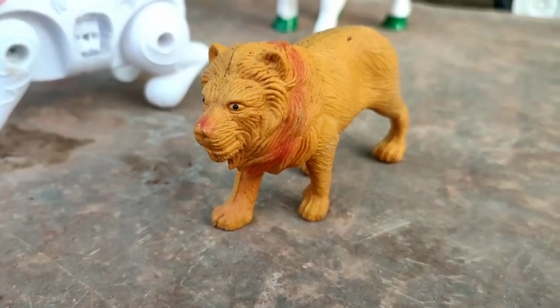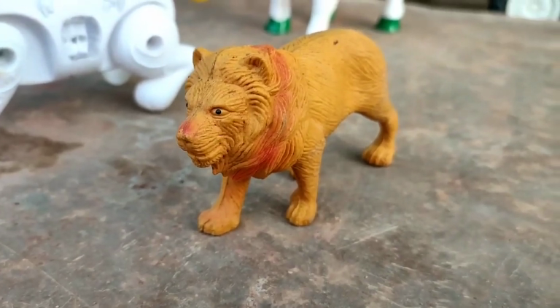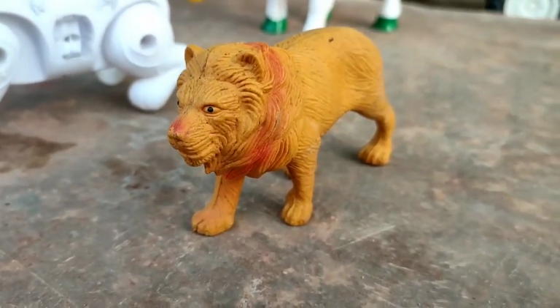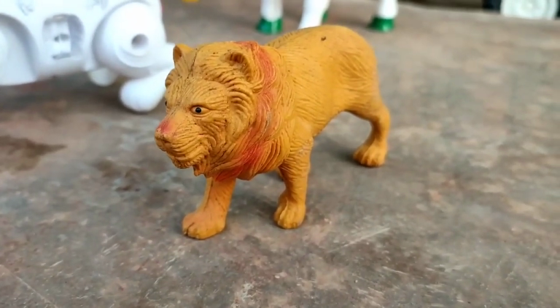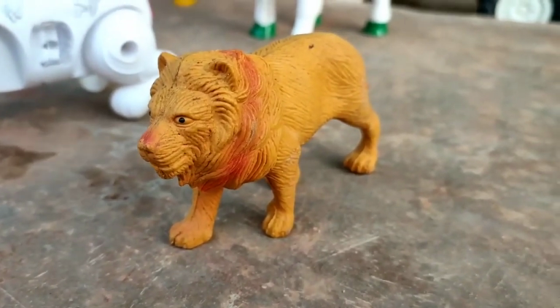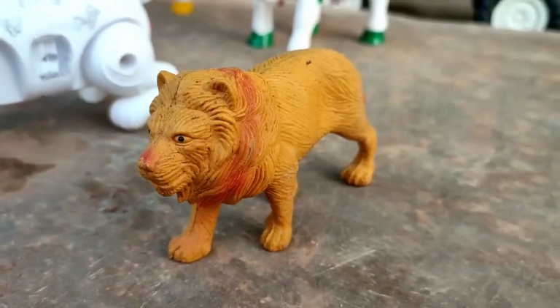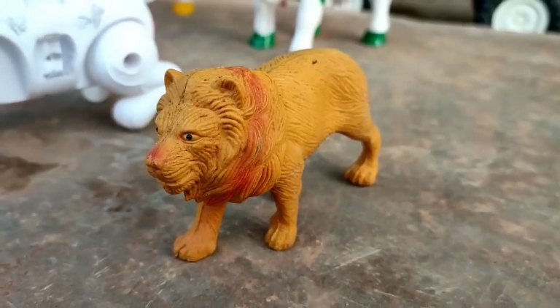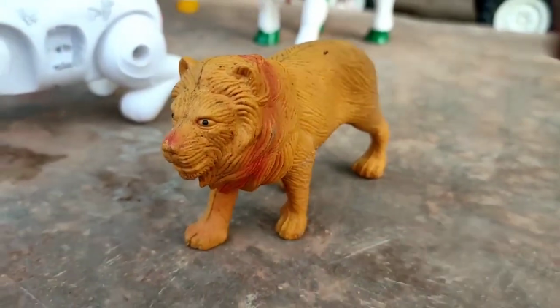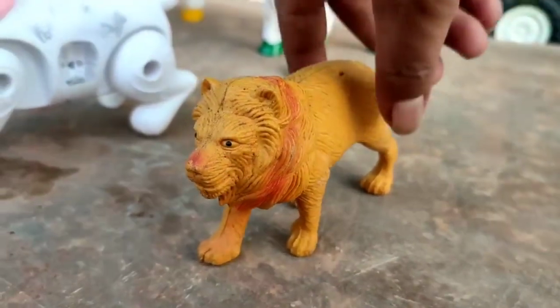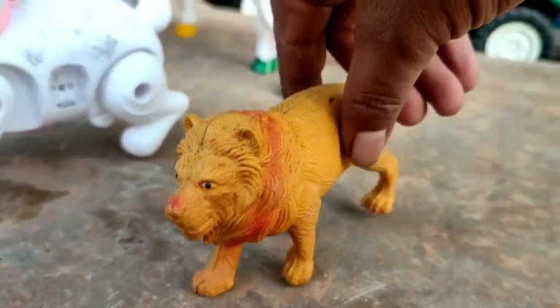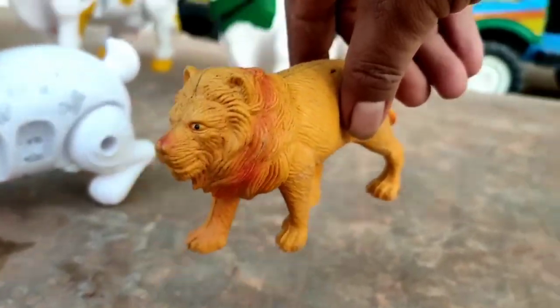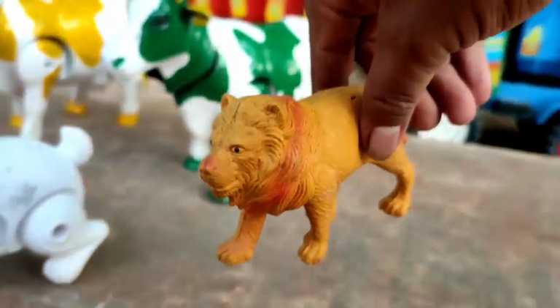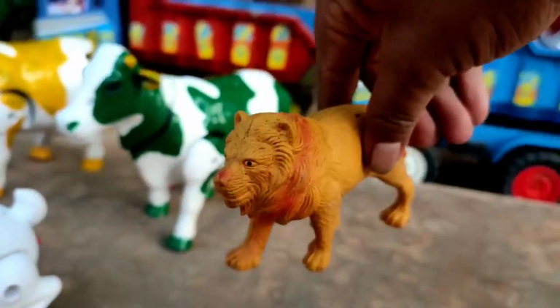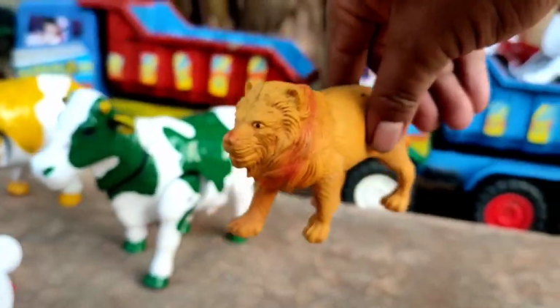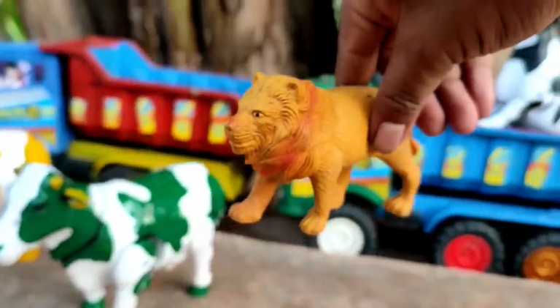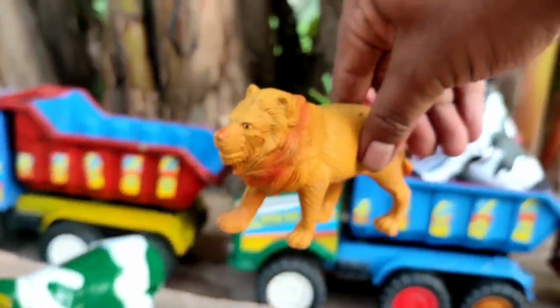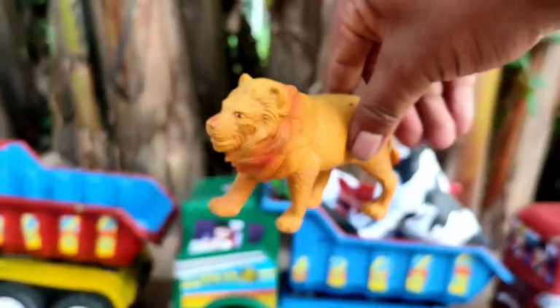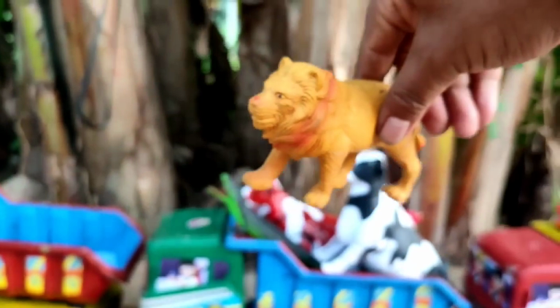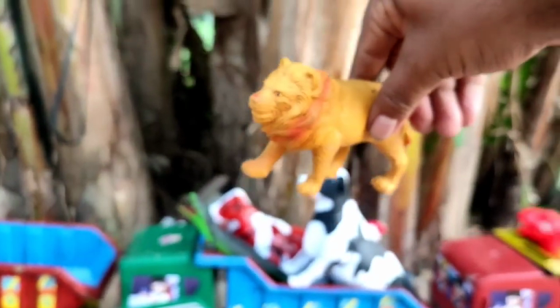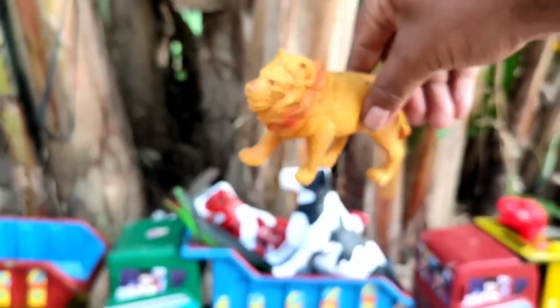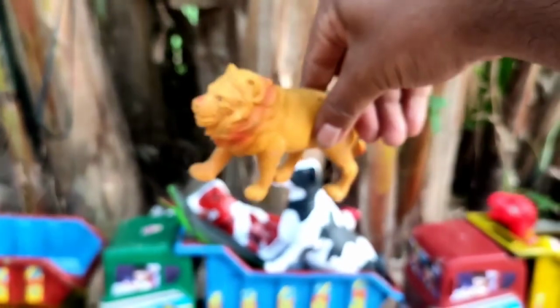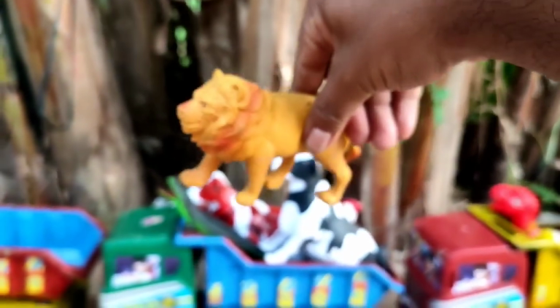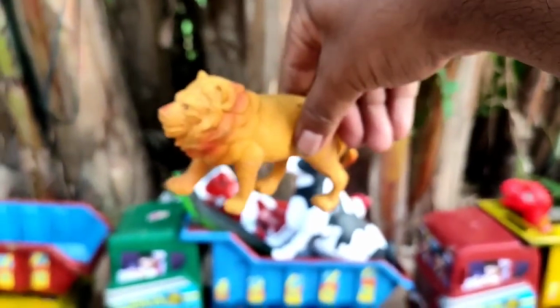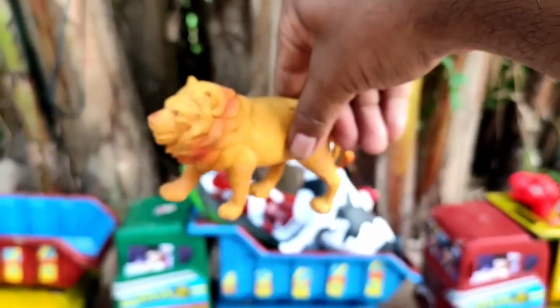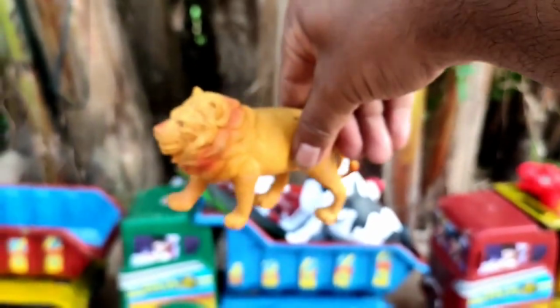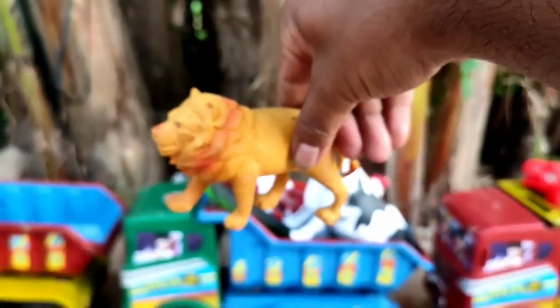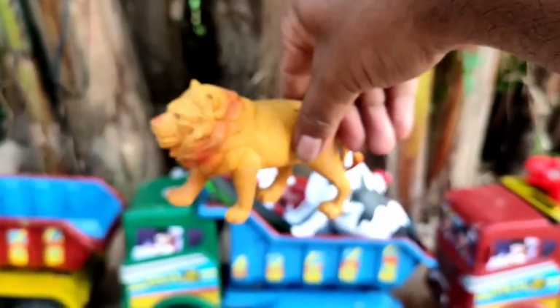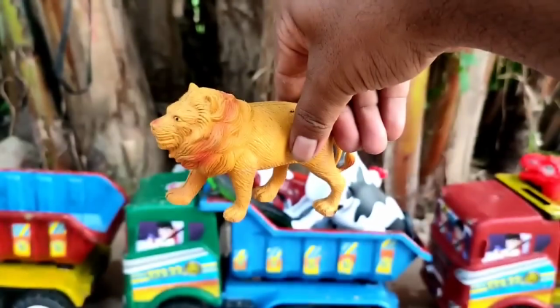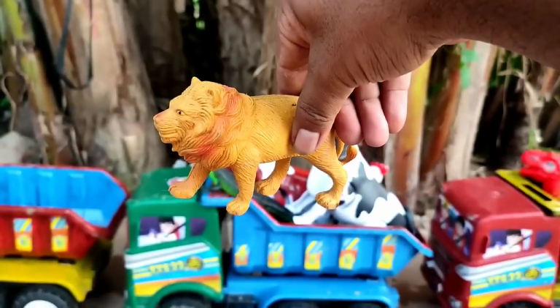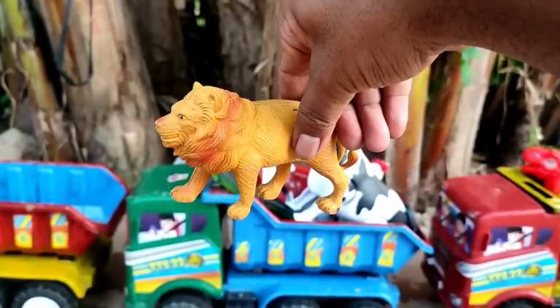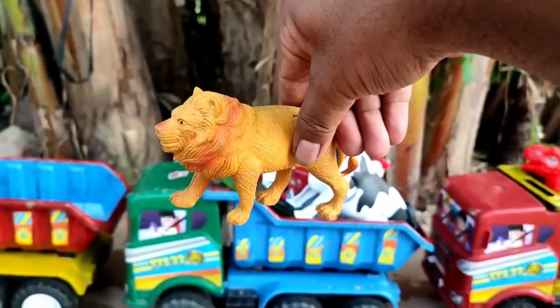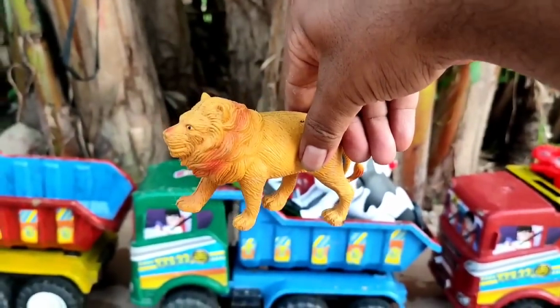Wah, ini singa. Wih, si raja hutan. Dia berada di sini, teman. Ayo kita angkut ke atas truk oleng.